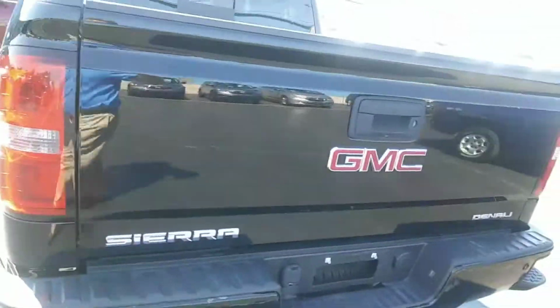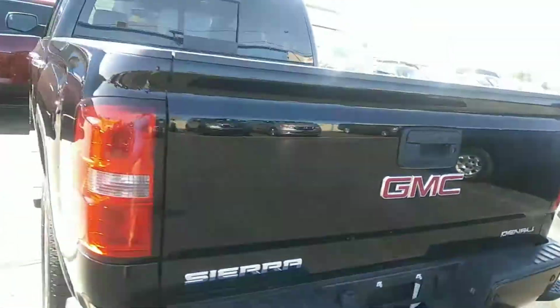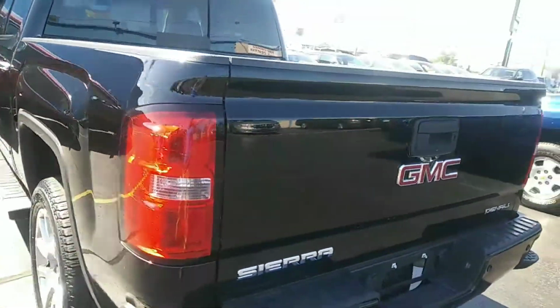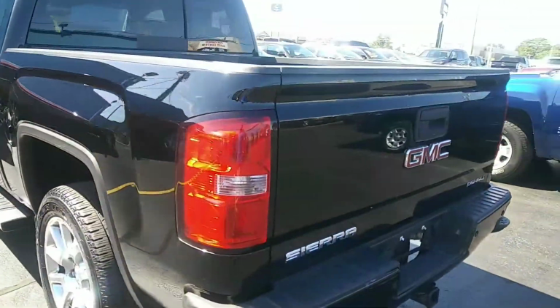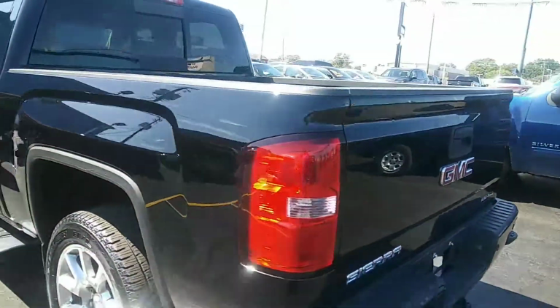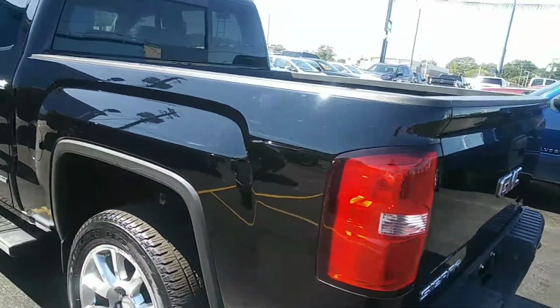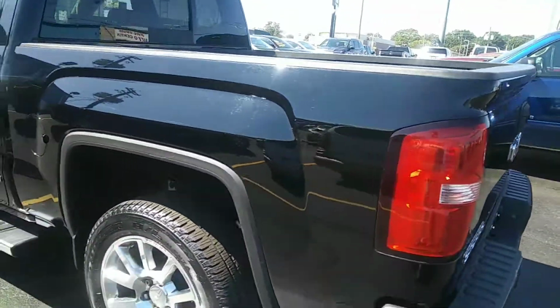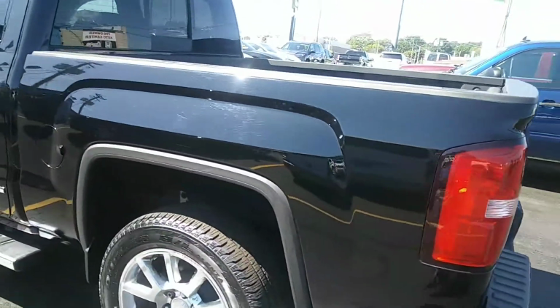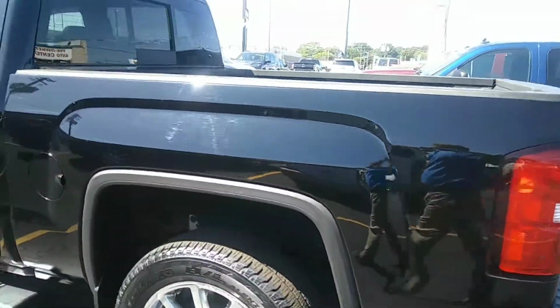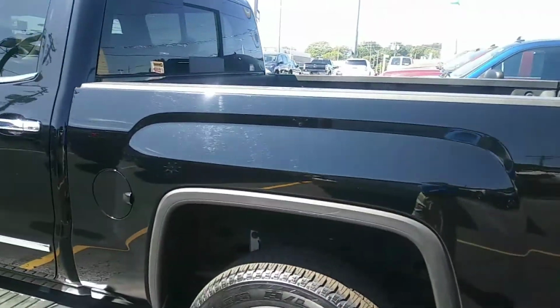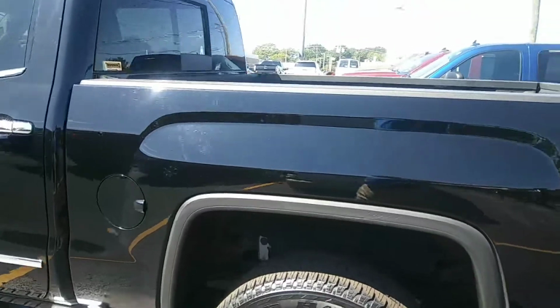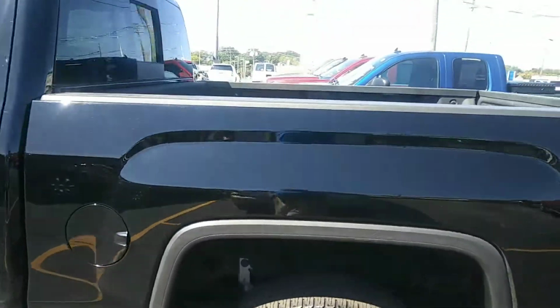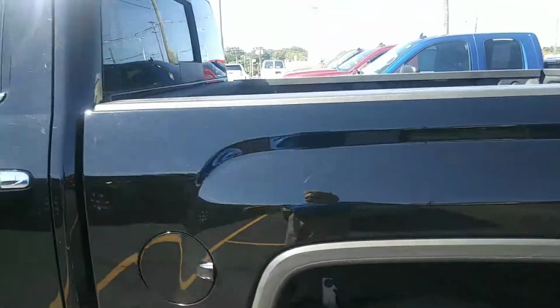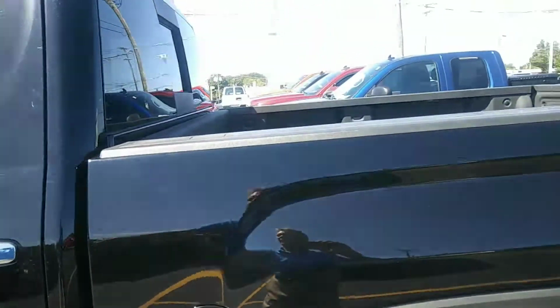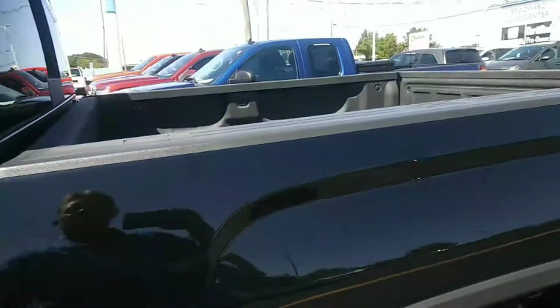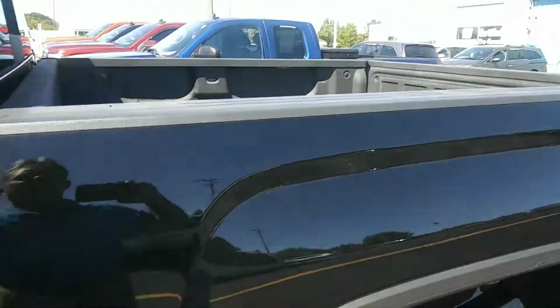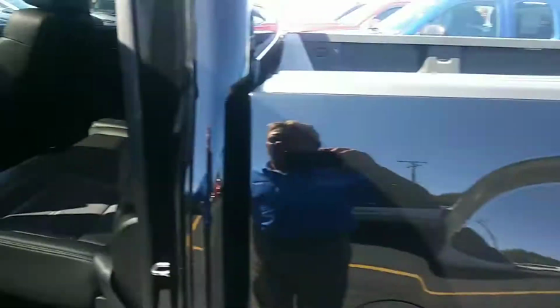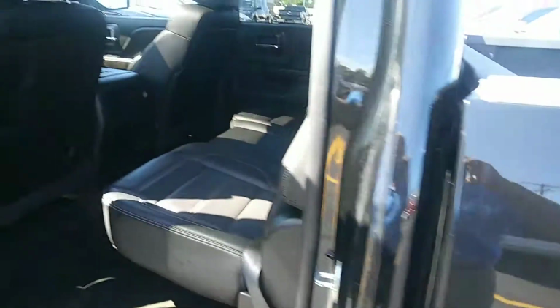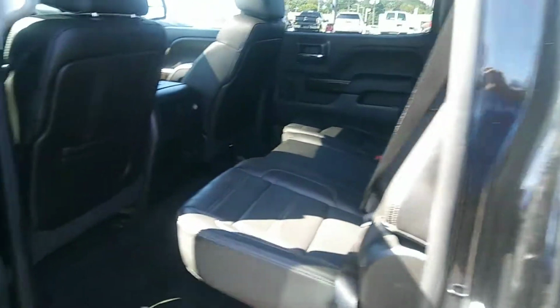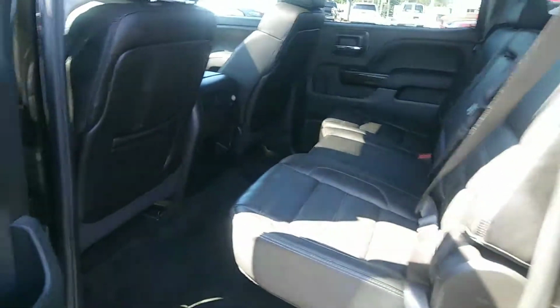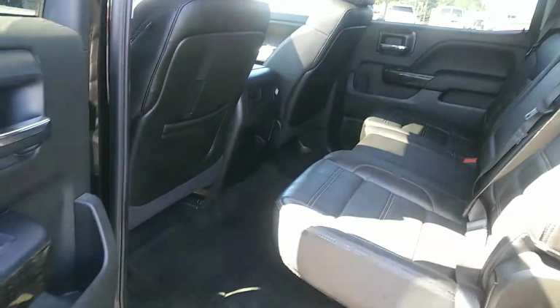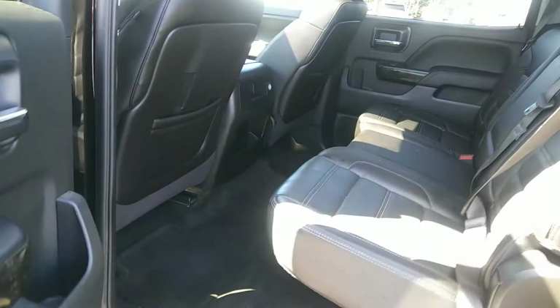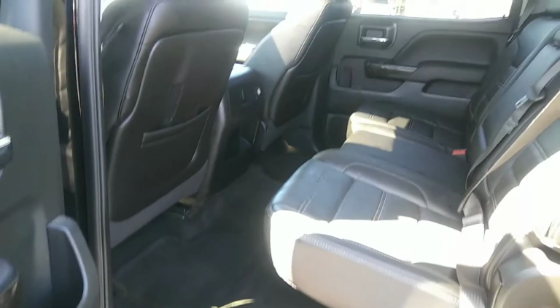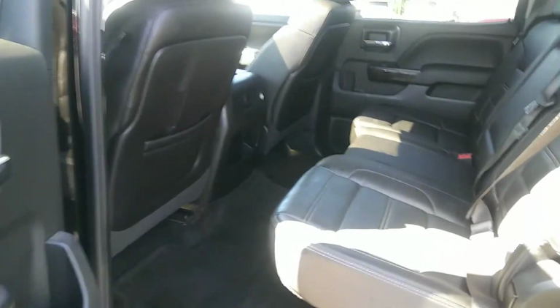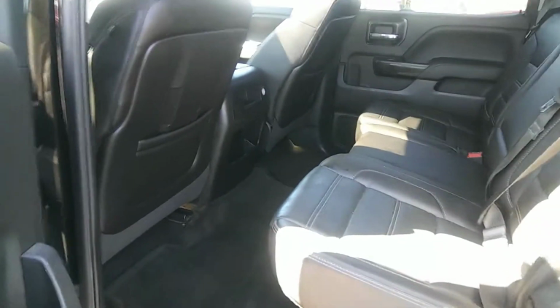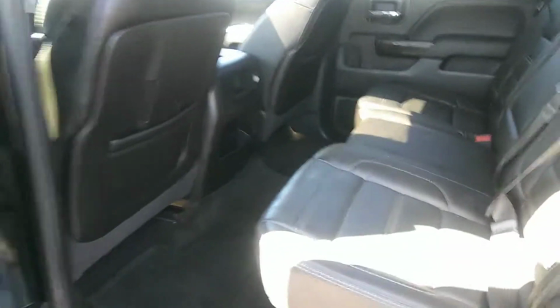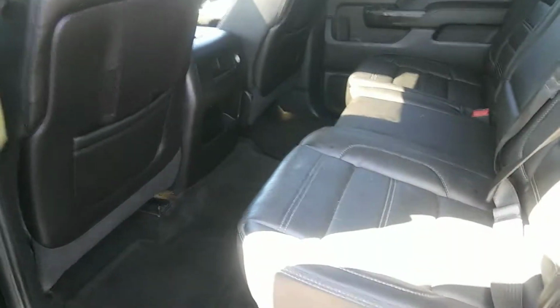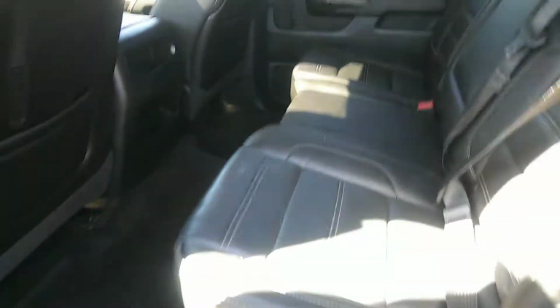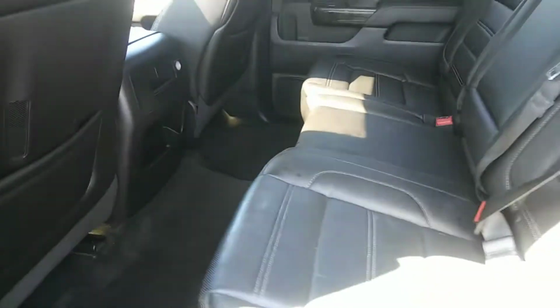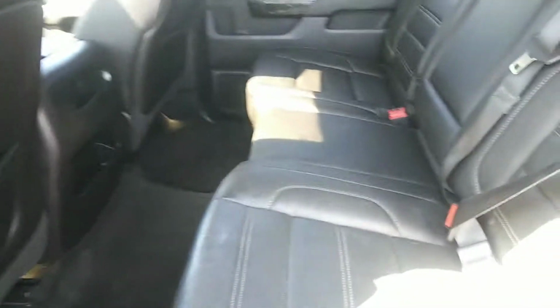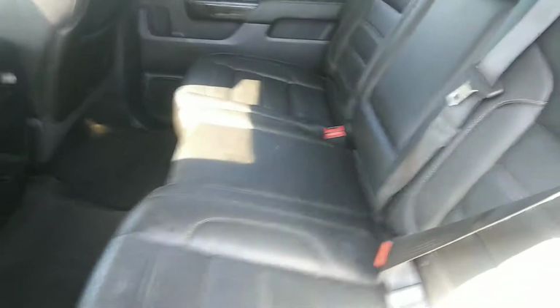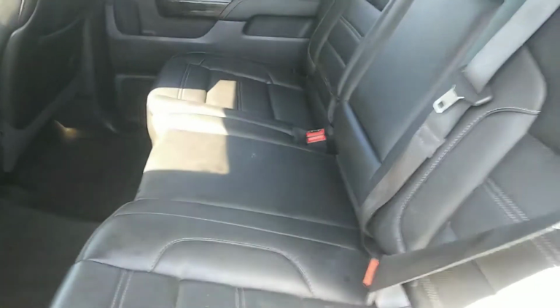It also has a clean Carfax on this that's not showing any accidents. Inside is real nice, all leather of course. That's what you would expect in the Denali. I'm not seeing any rips, tears, or cuts in the leather.